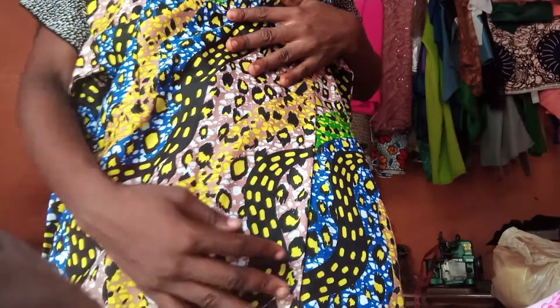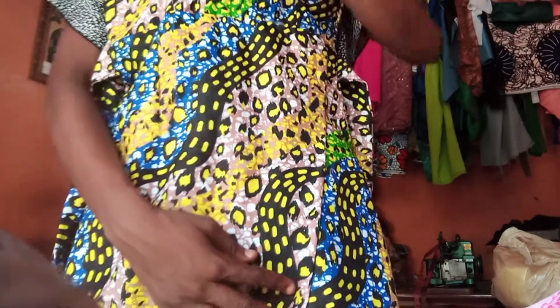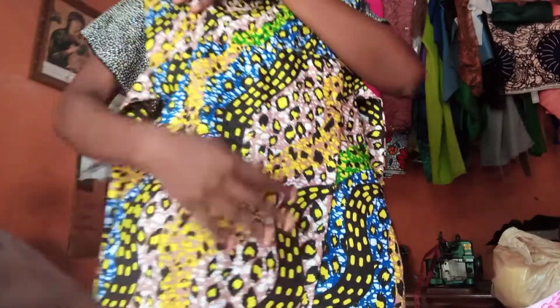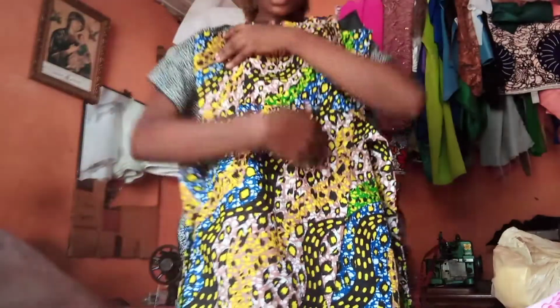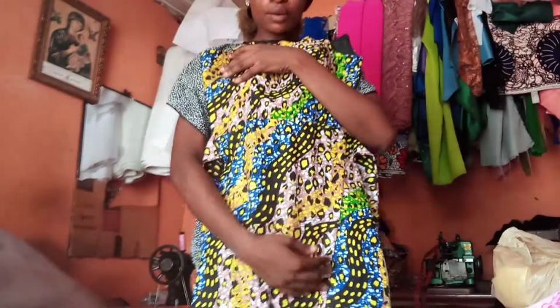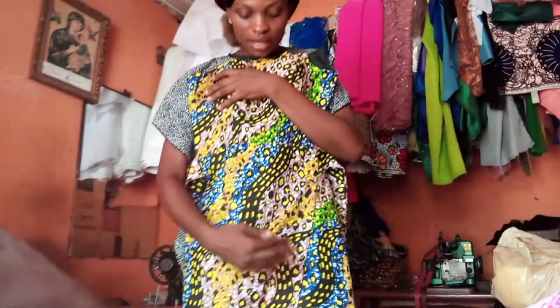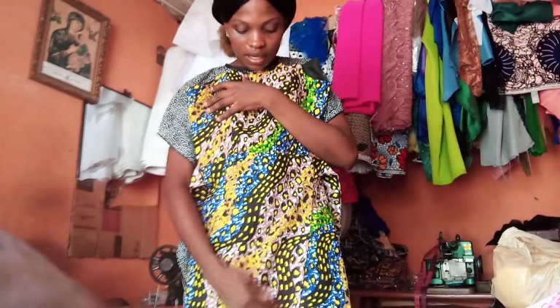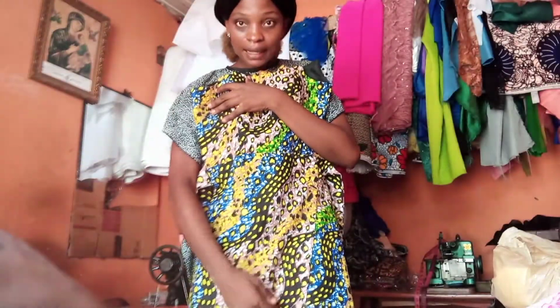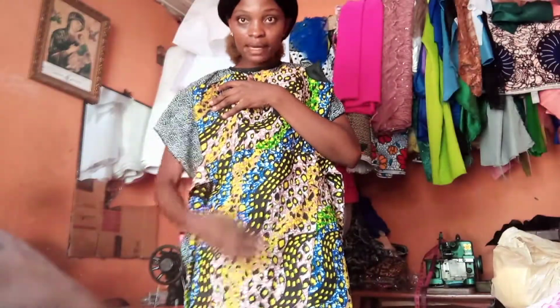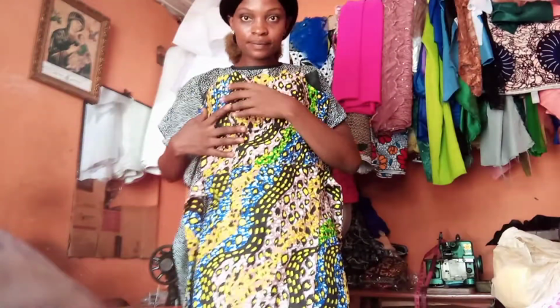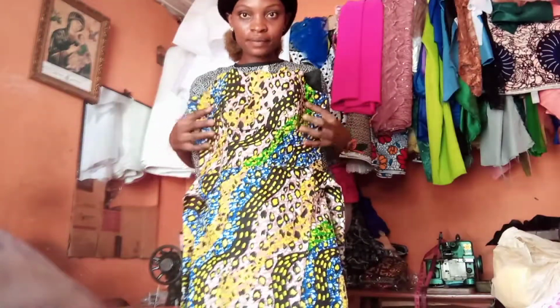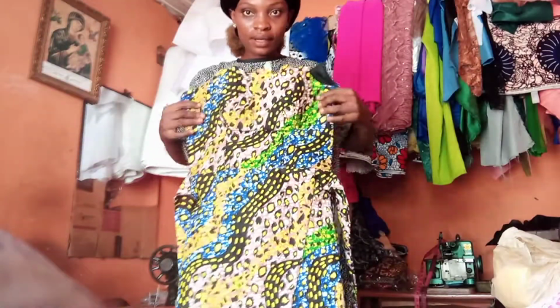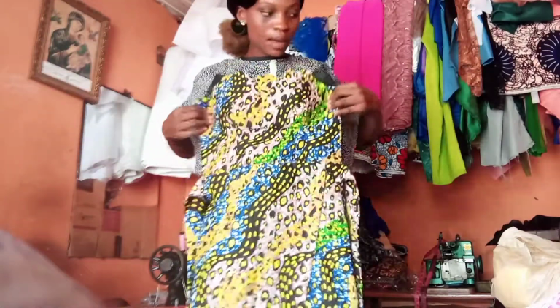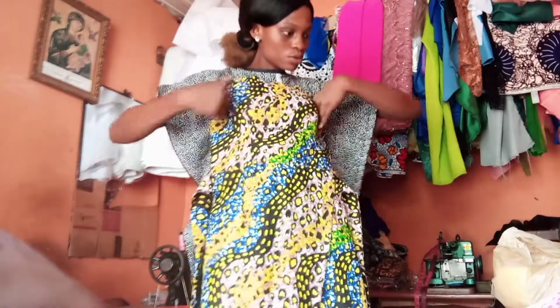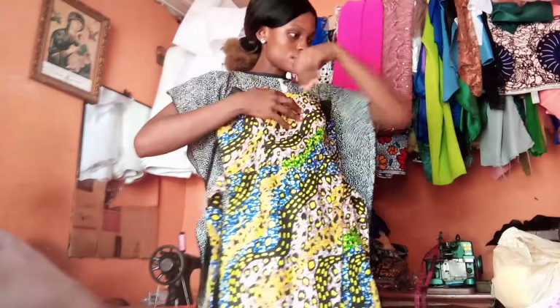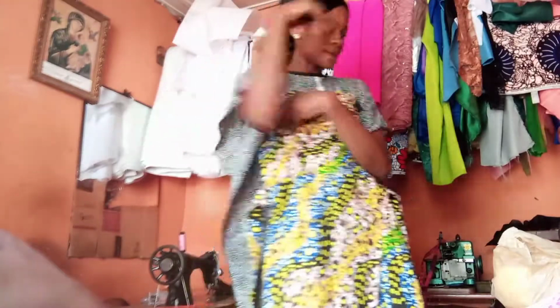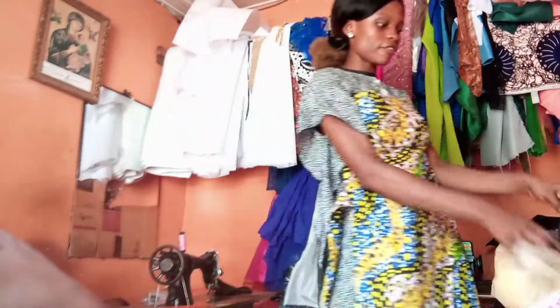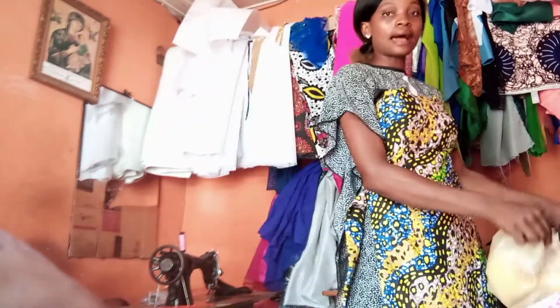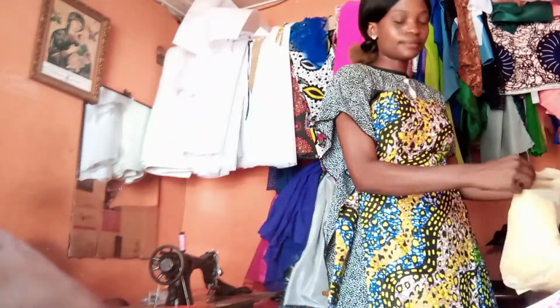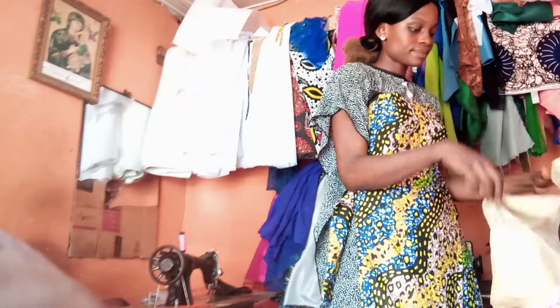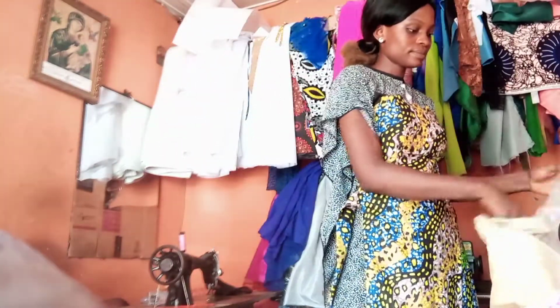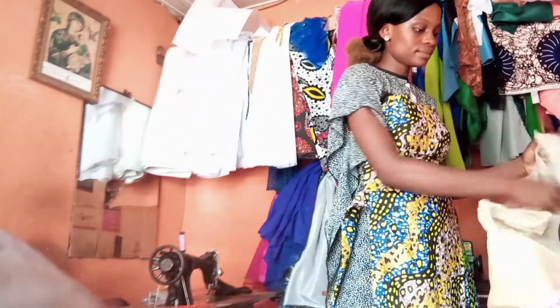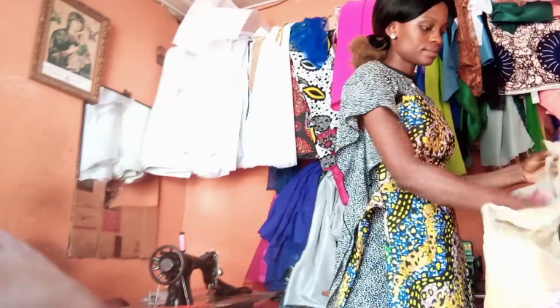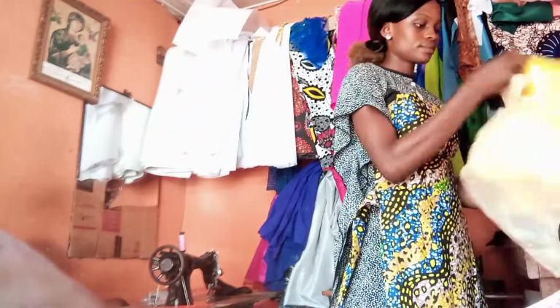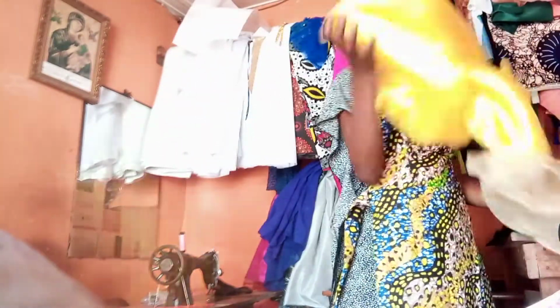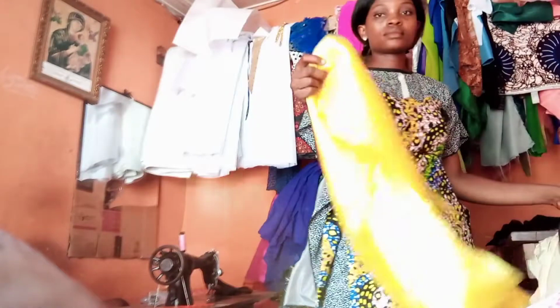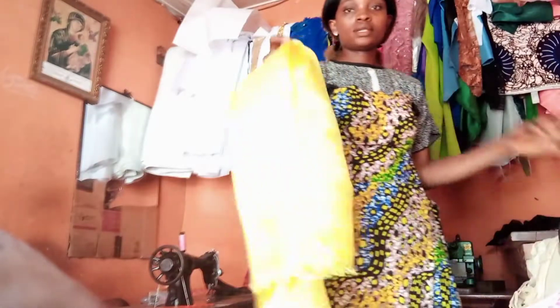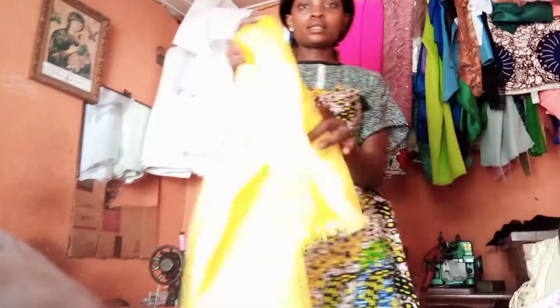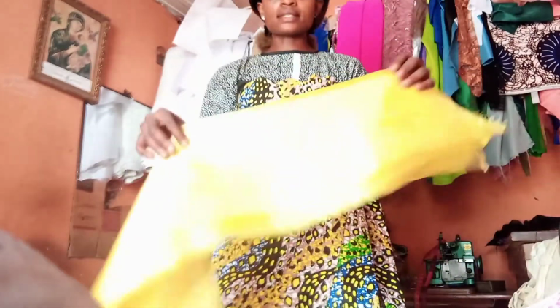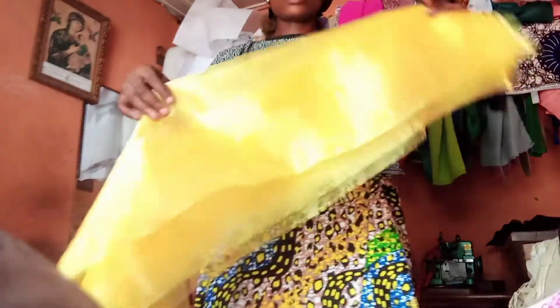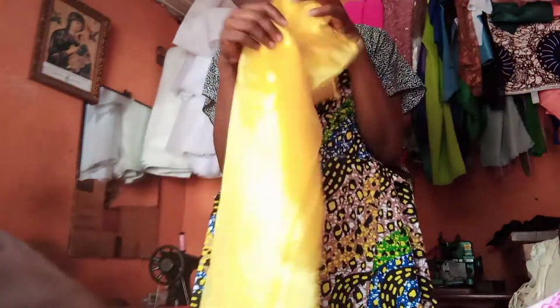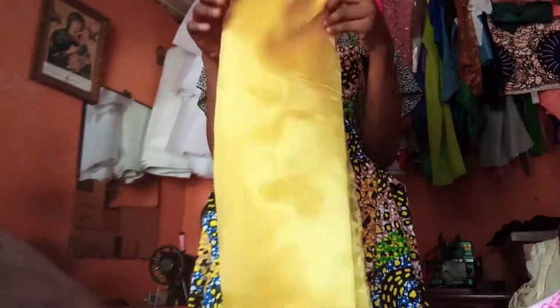I'm going to tuck this side and tuck the bottom, and that's when I will remove the pin. I'm going to use this organza for the sleeve — this is the organza I'm going to use for the sleeve.